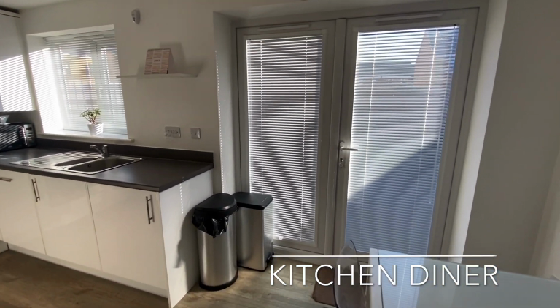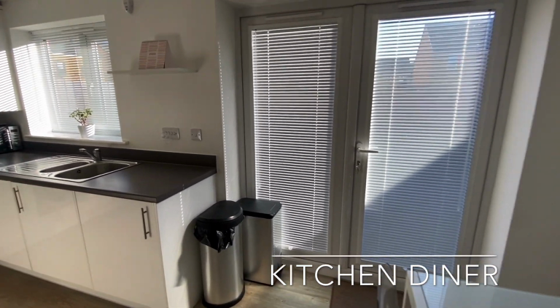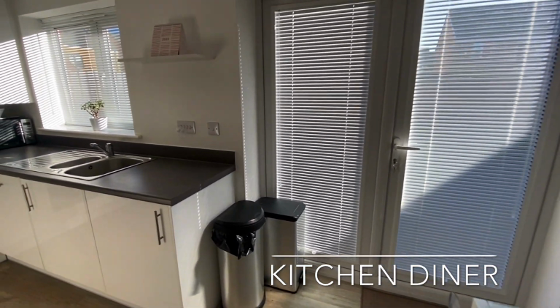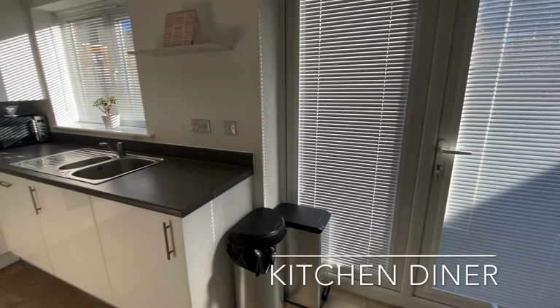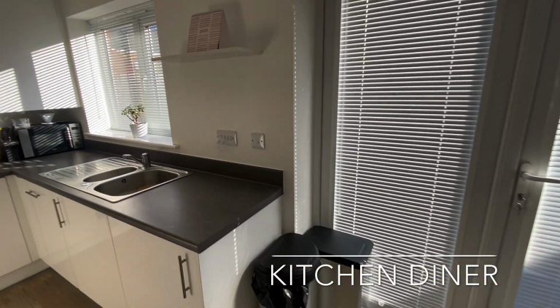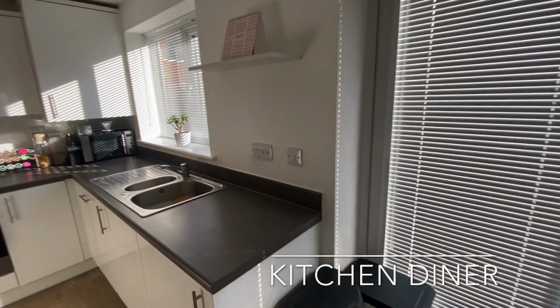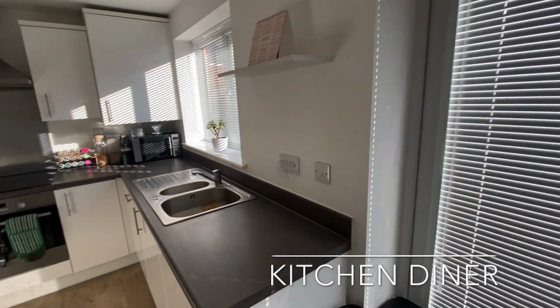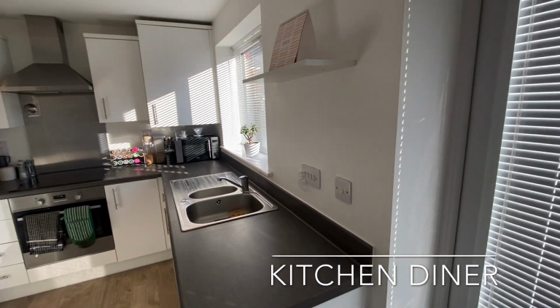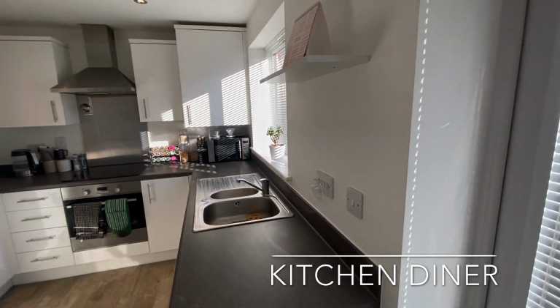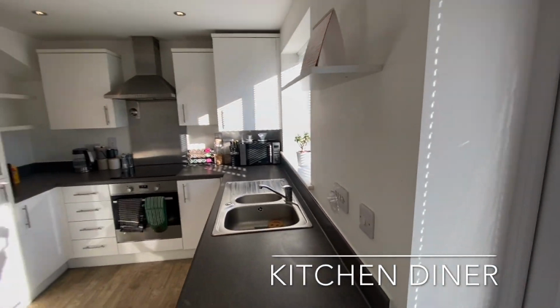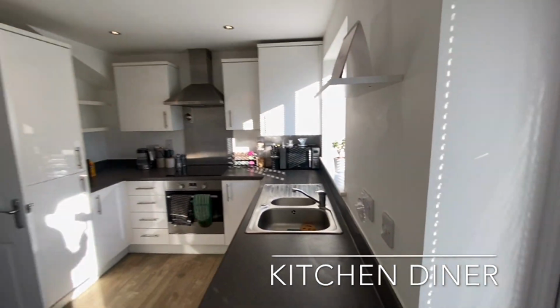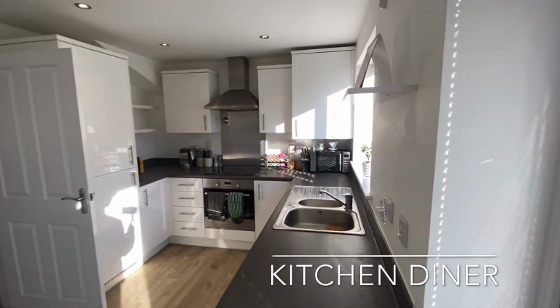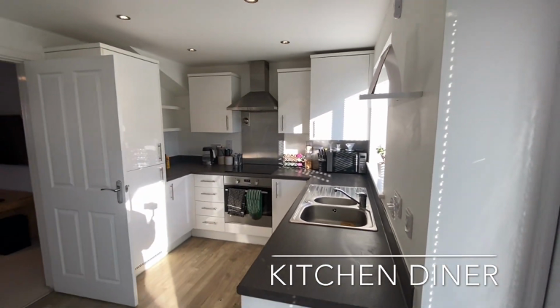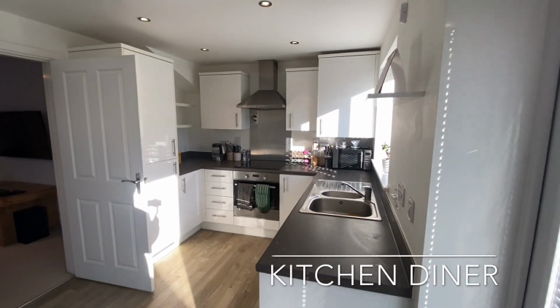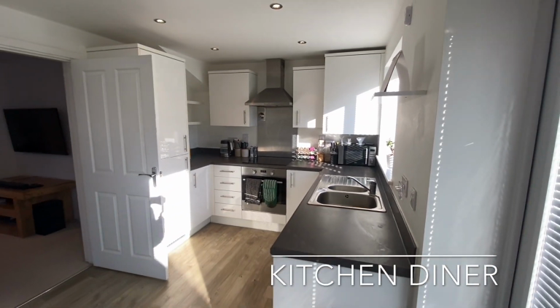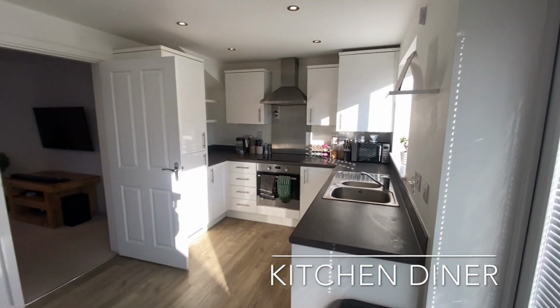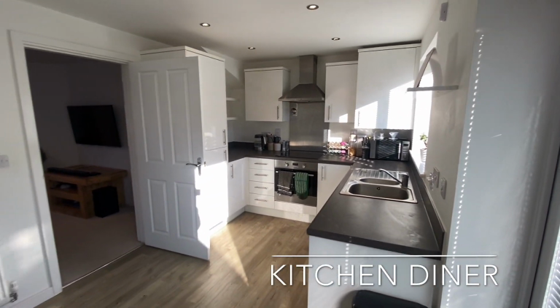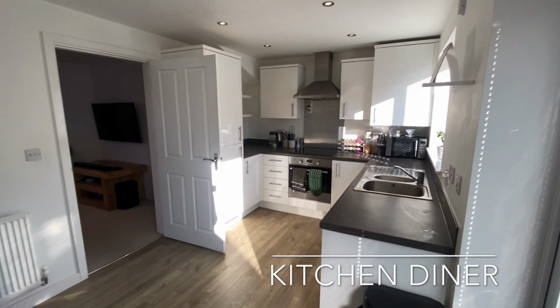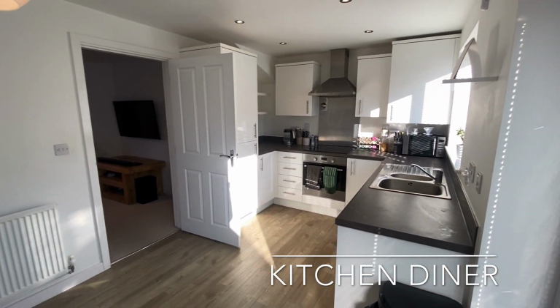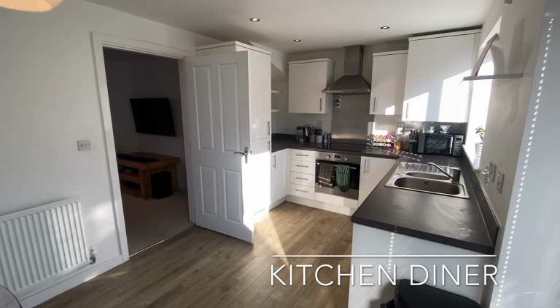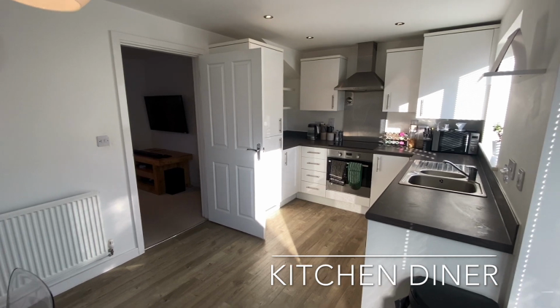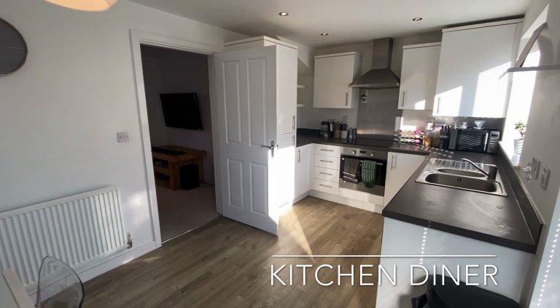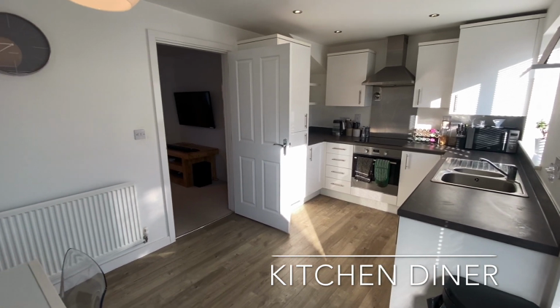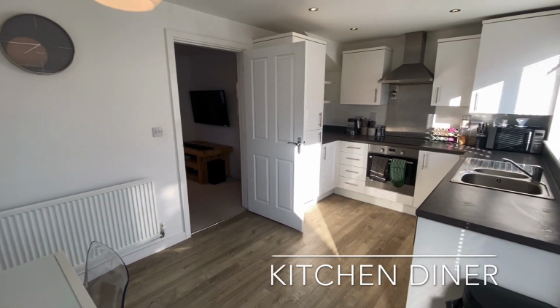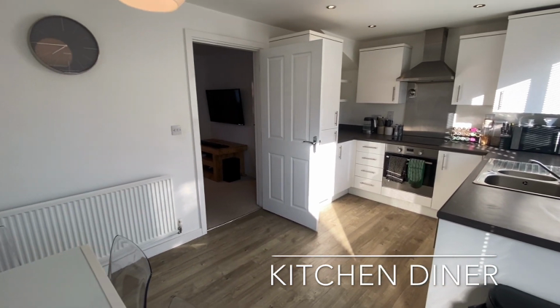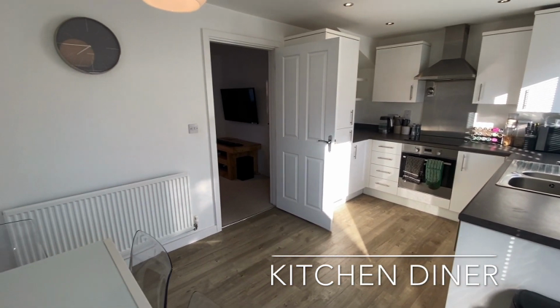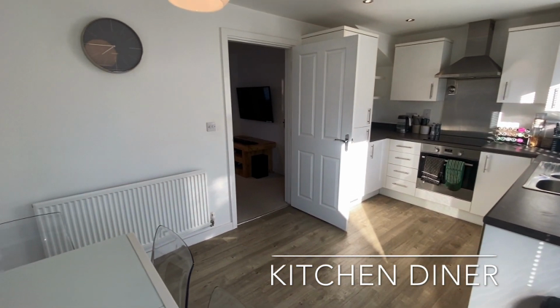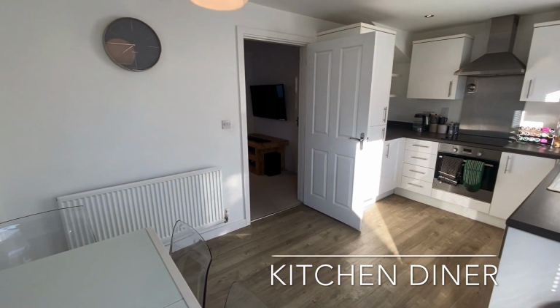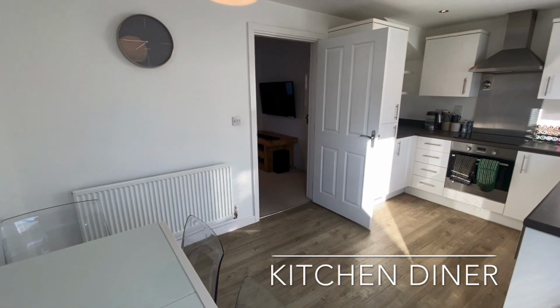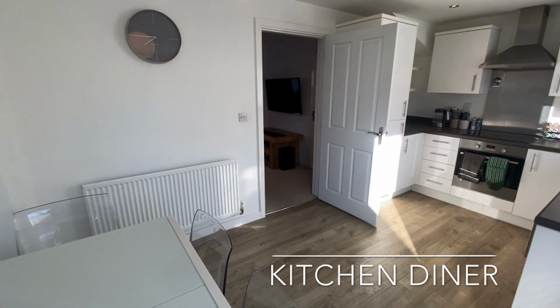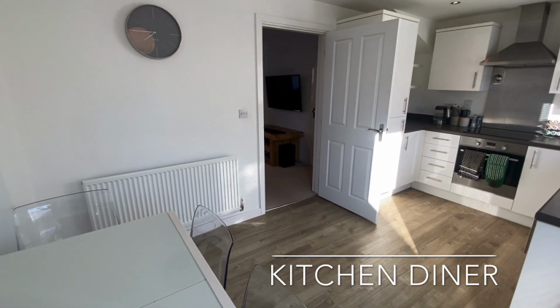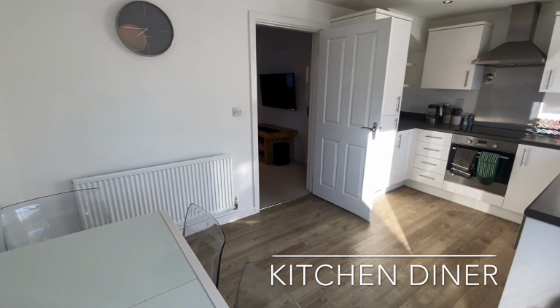The kitchen hosts integrated appliances, an abundance of work surface and cupboard storage, a space to dine and double doors opening out onto the rear garden.